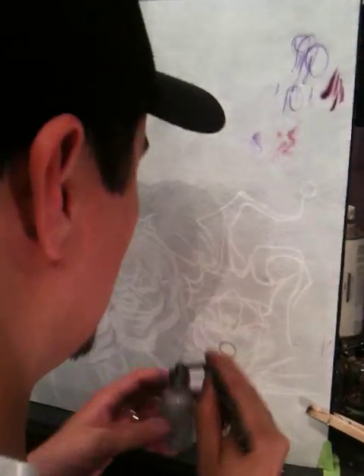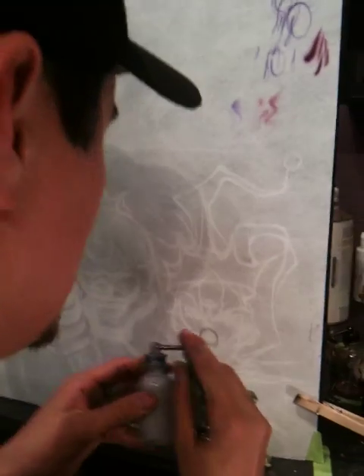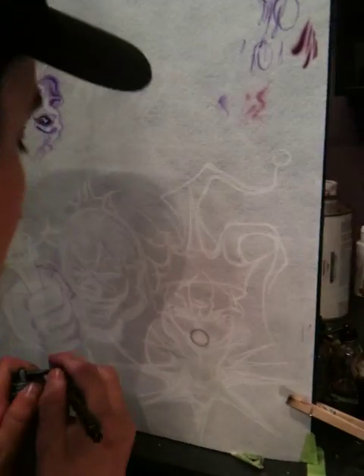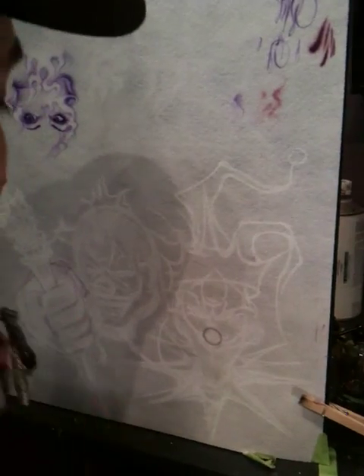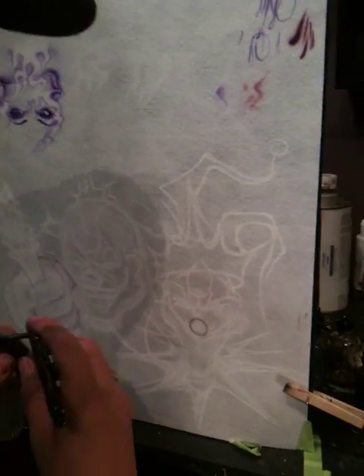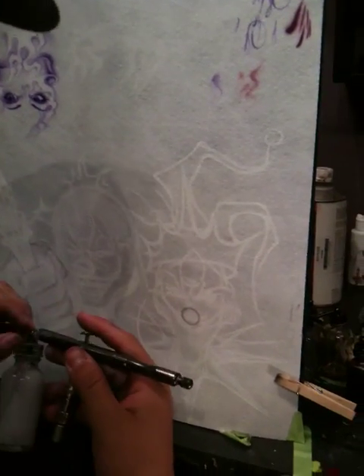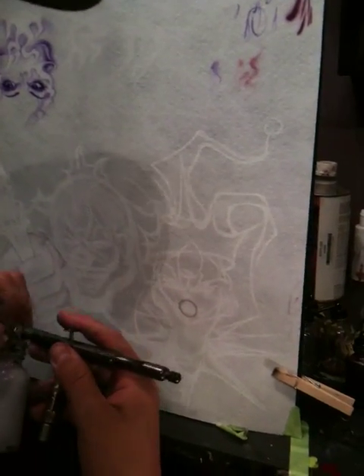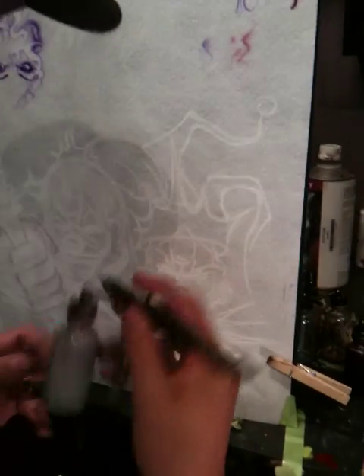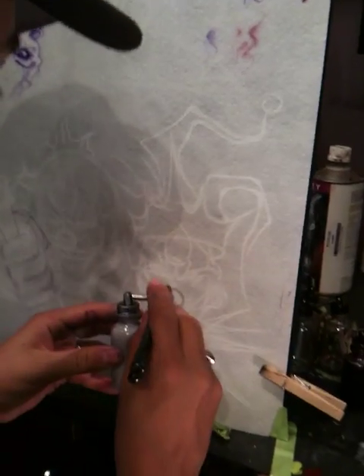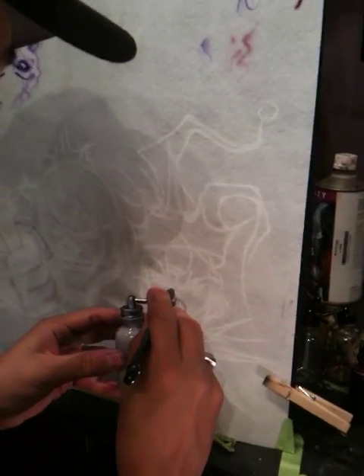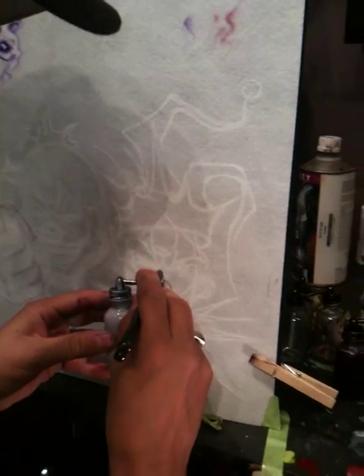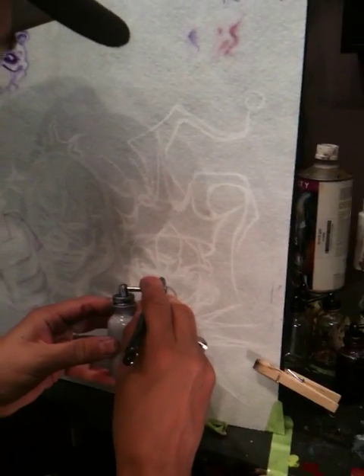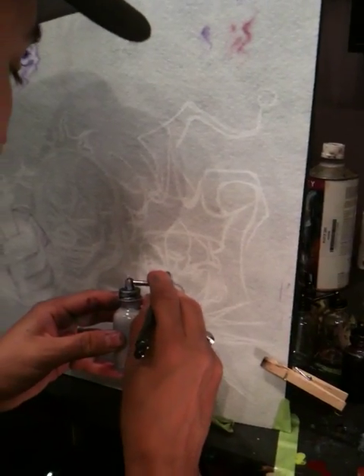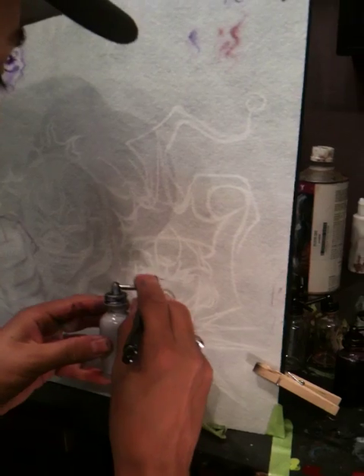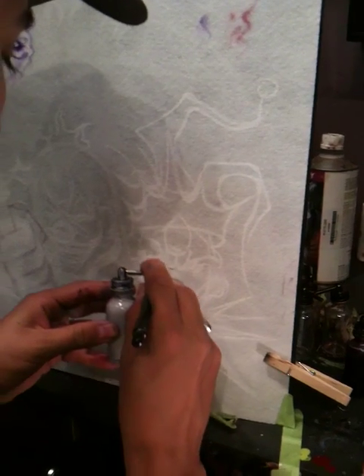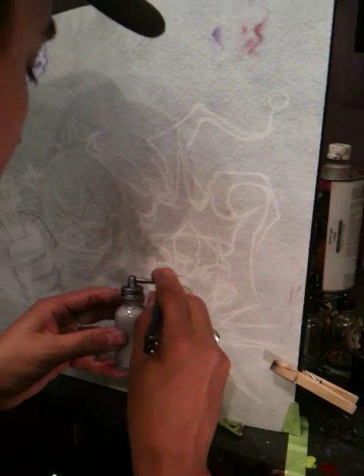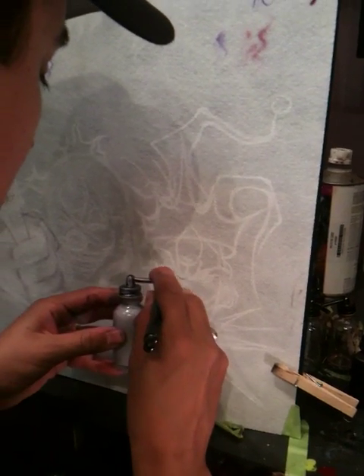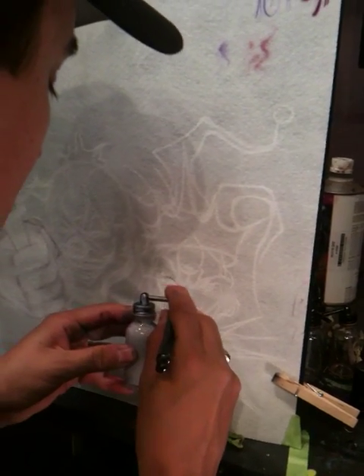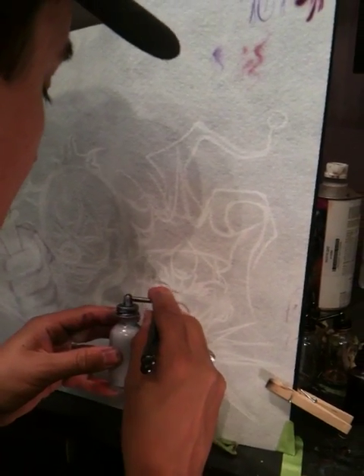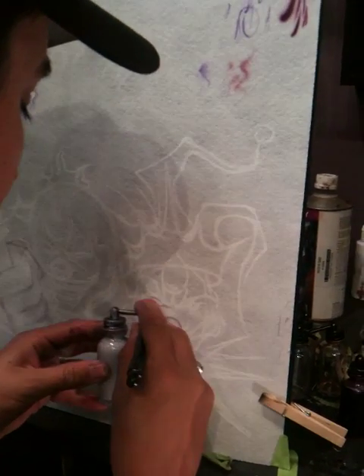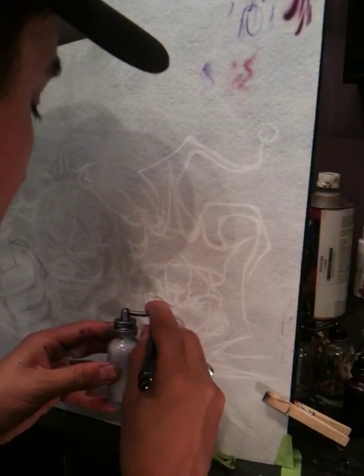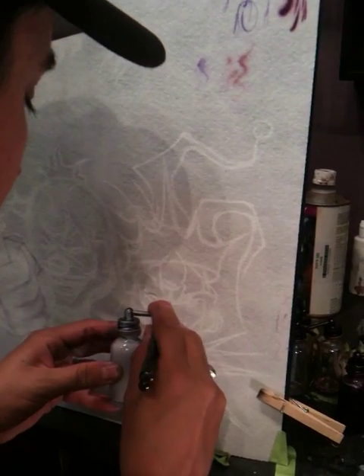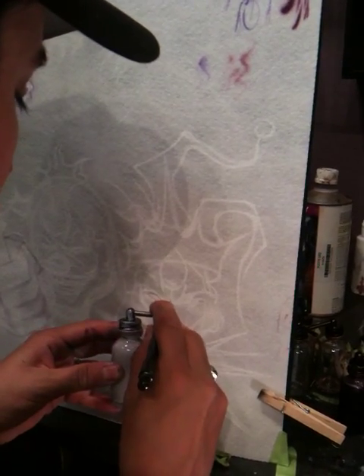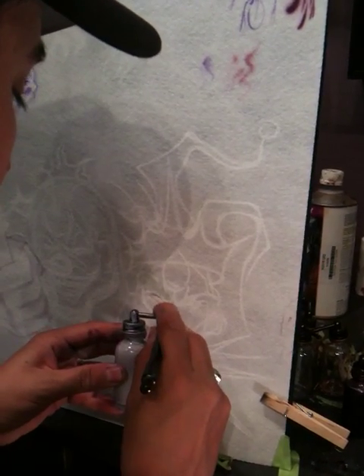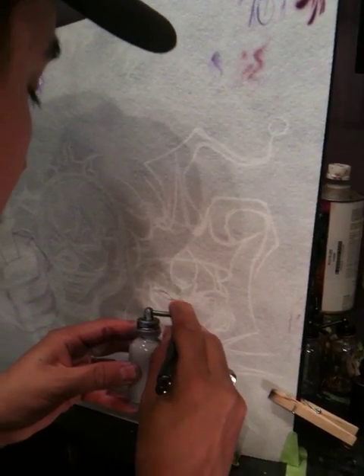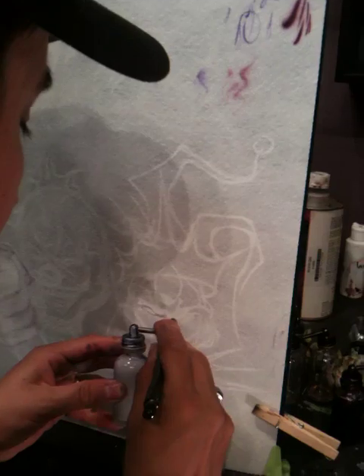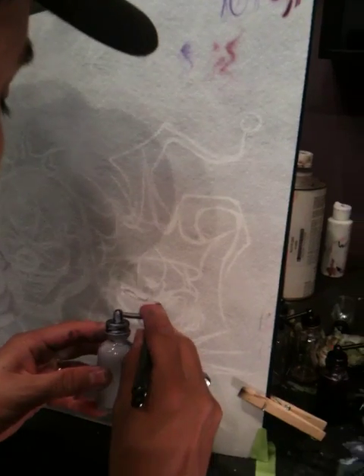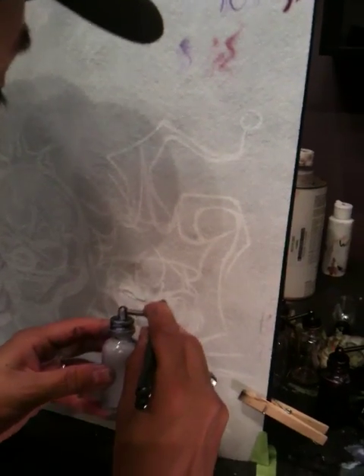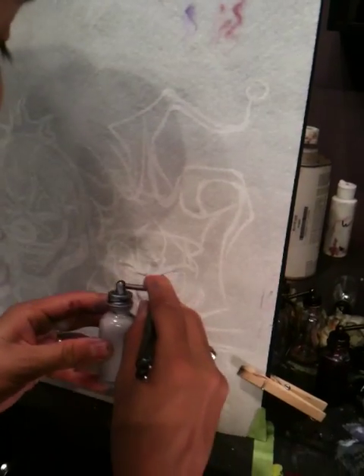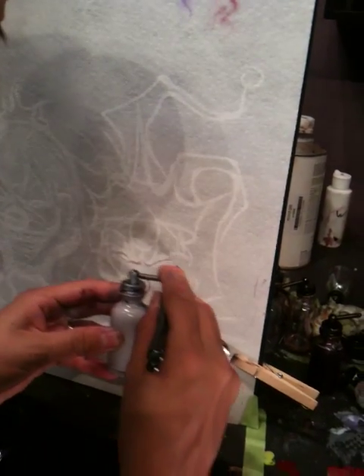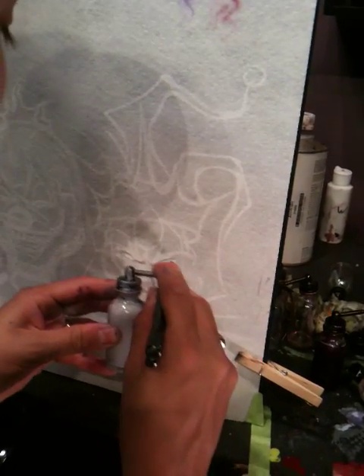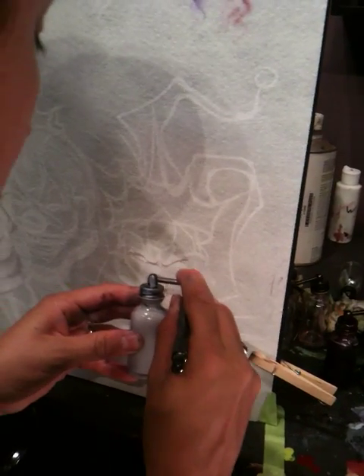So let's go ahead and start knocking these shadows in. I went ahead and started out first with white just to define all my detail and my shadows.